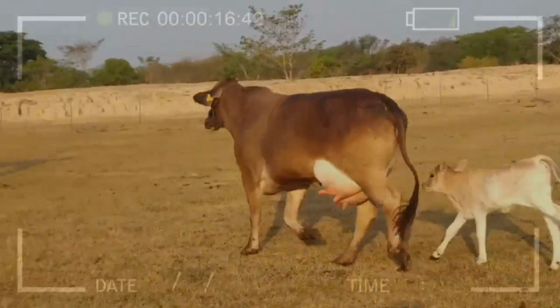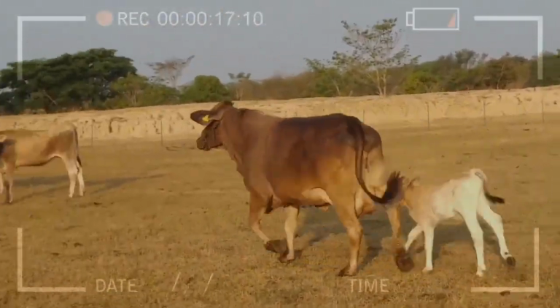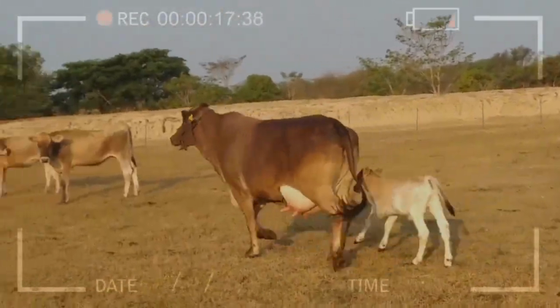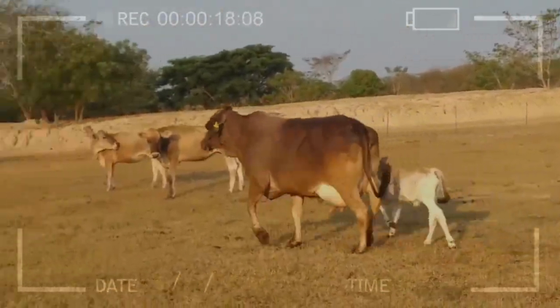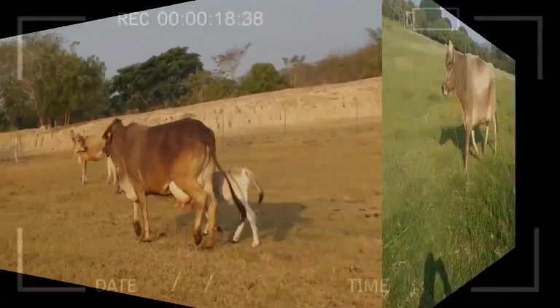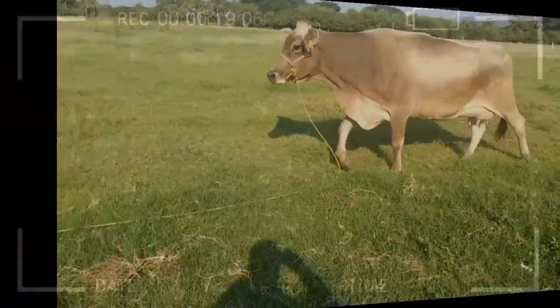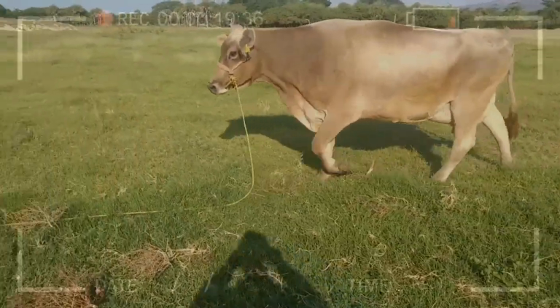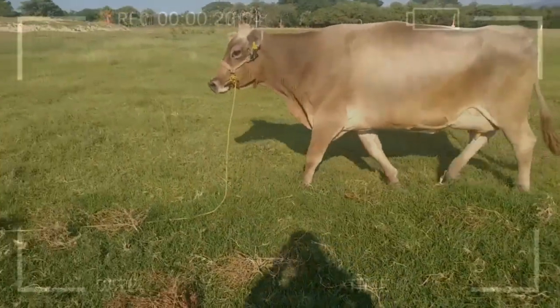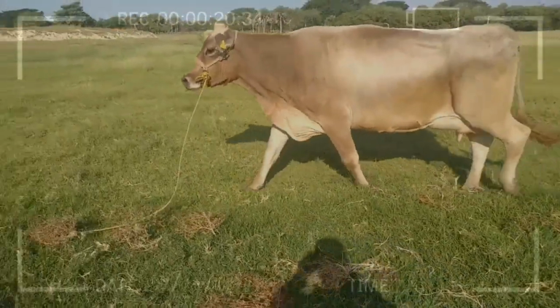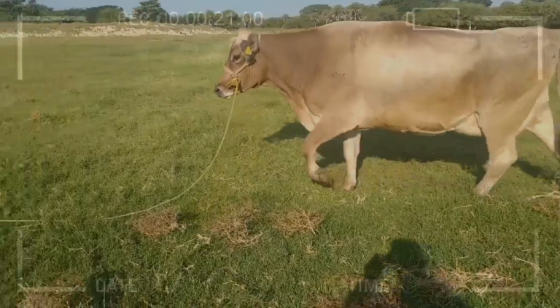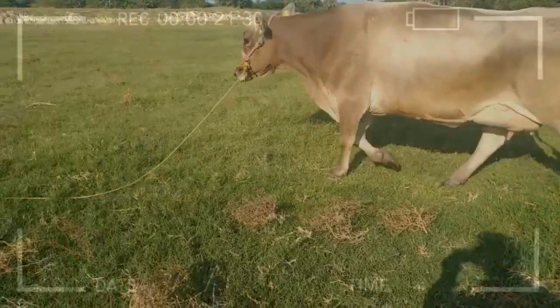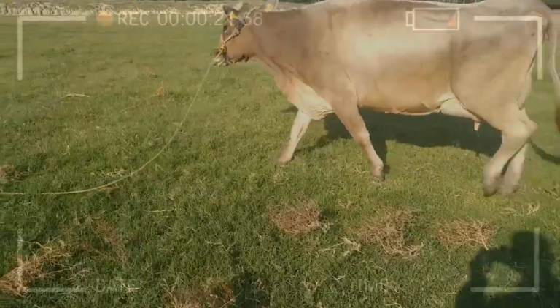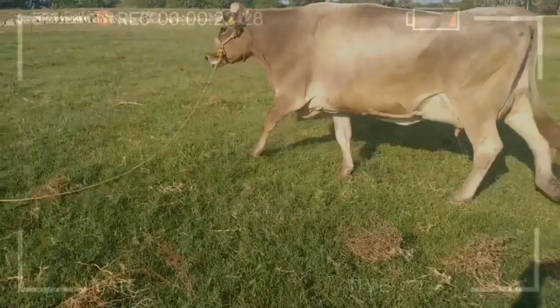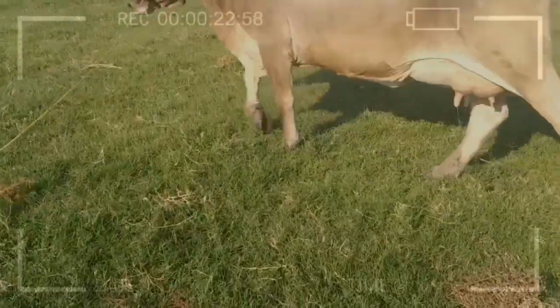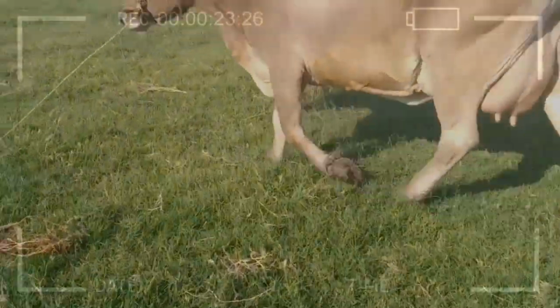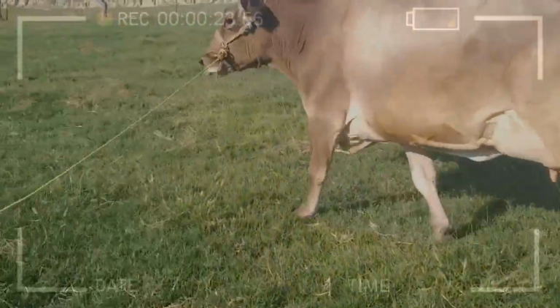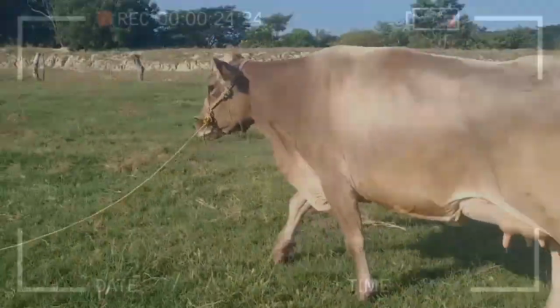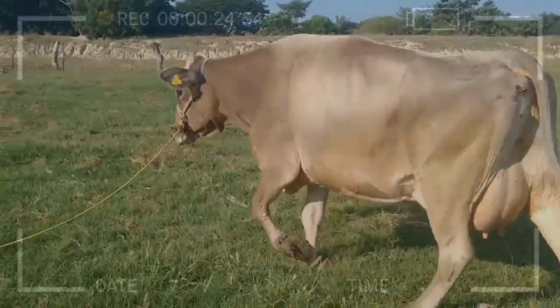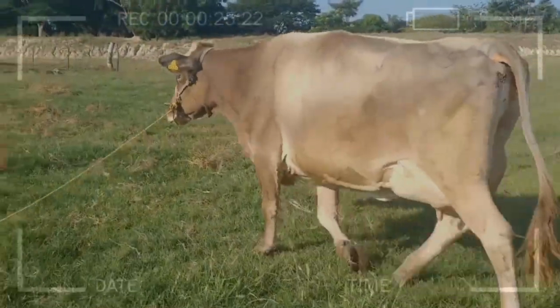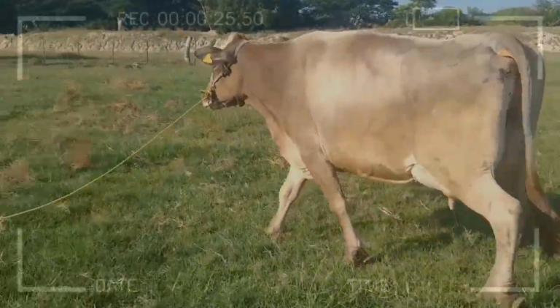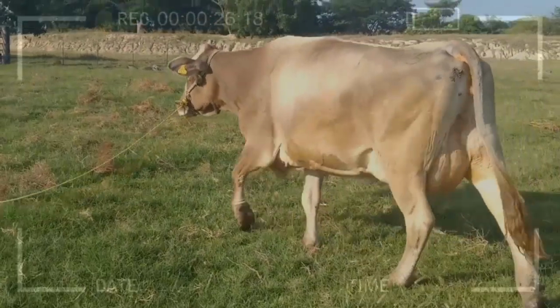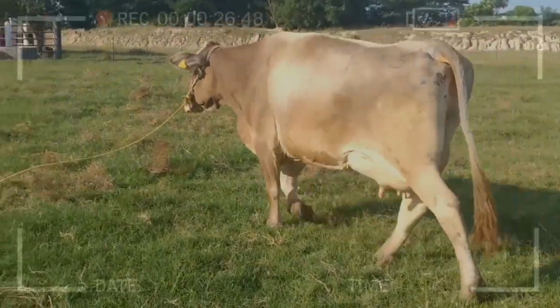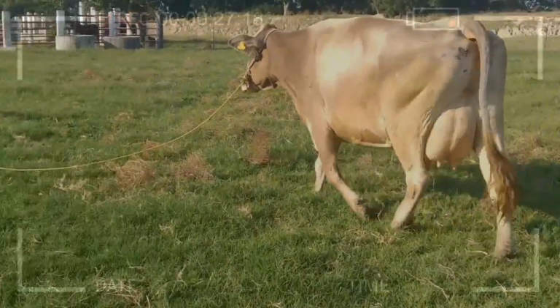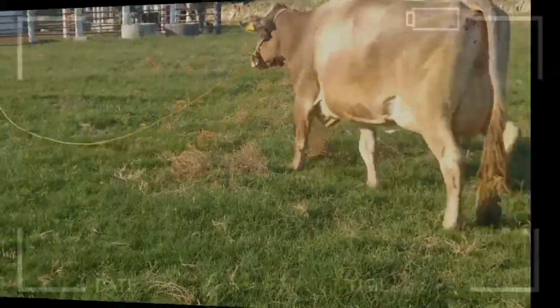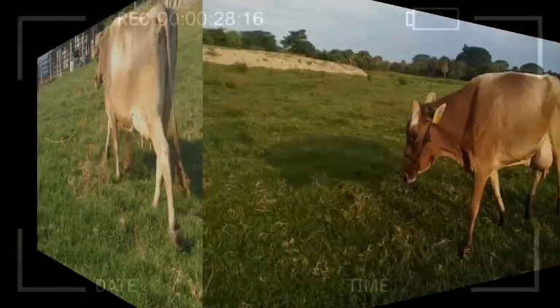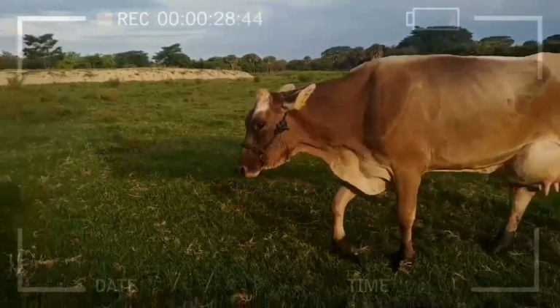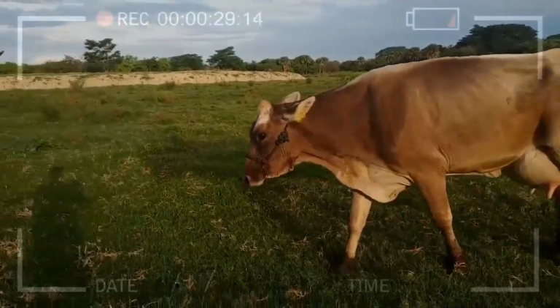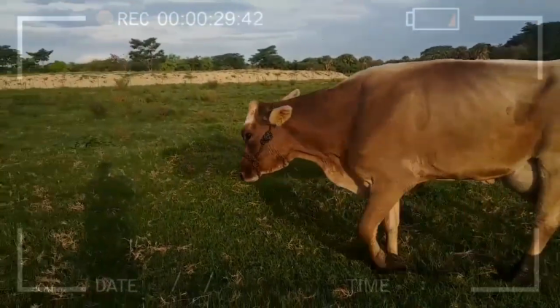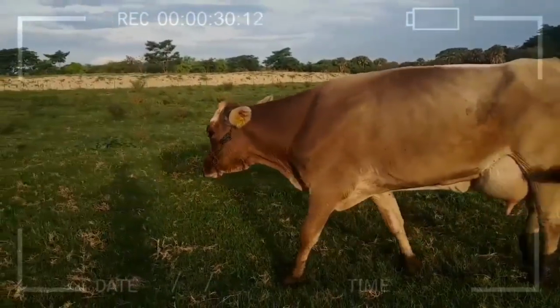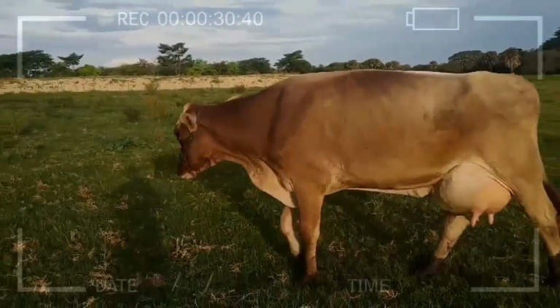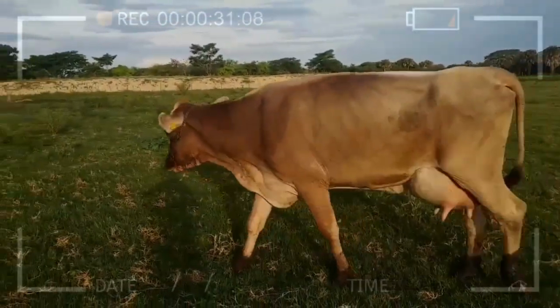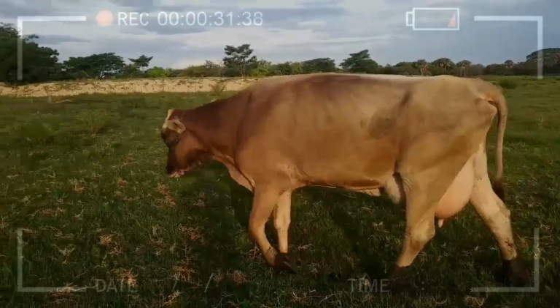Their coloration, ranging from light to dark brown, with a lighter head and legs, makes them an impressive sight in any herd. These cattle are highly resilient and can adapt to different climates and management conditions, making them a popular choice for farmers worldwide.